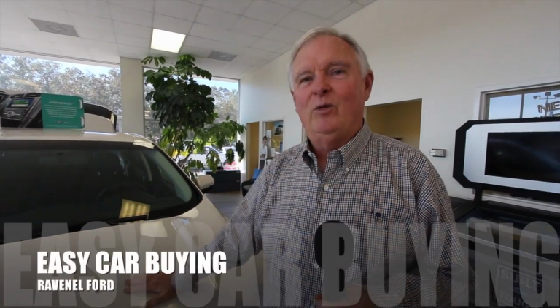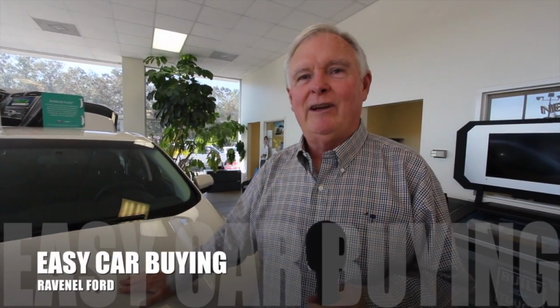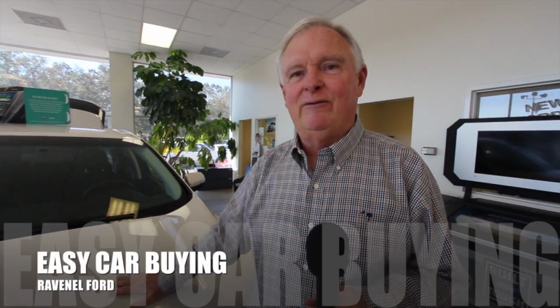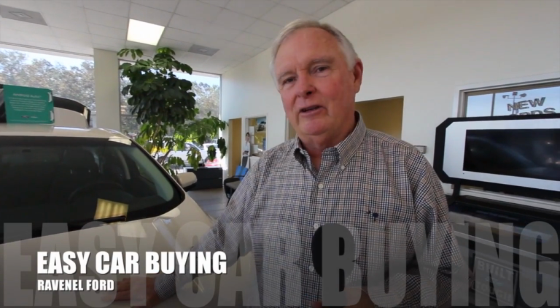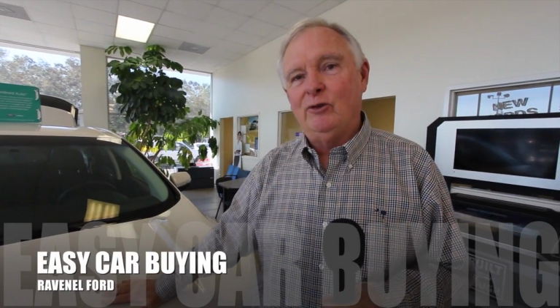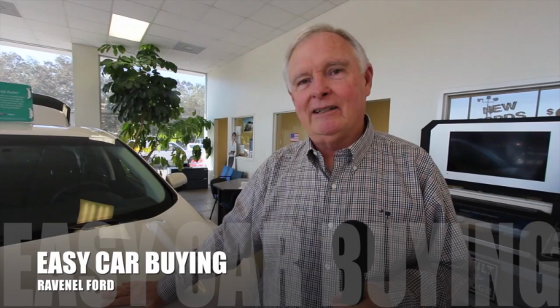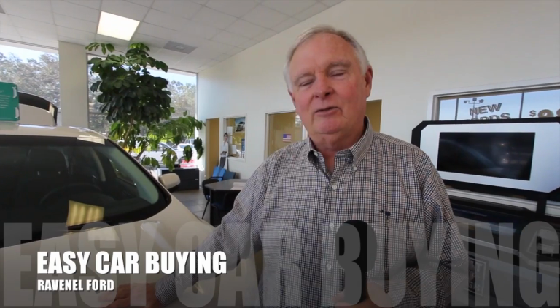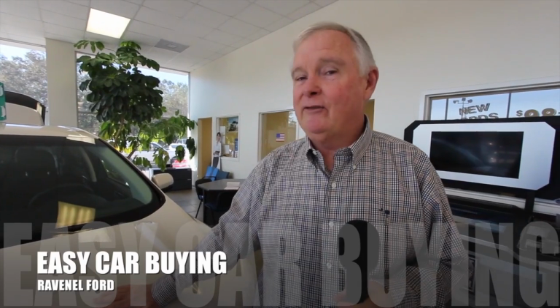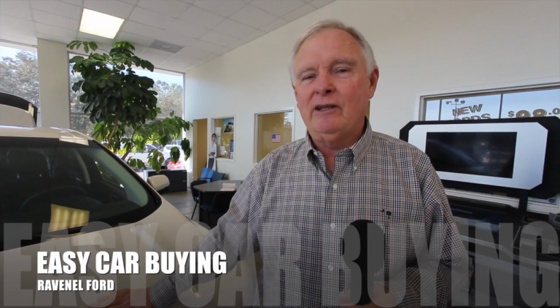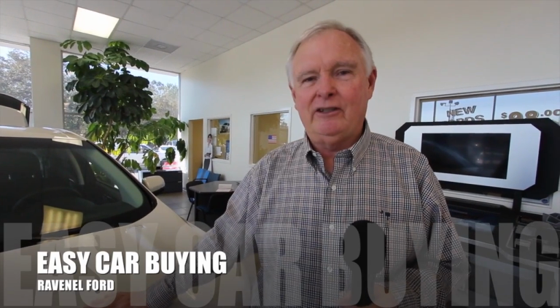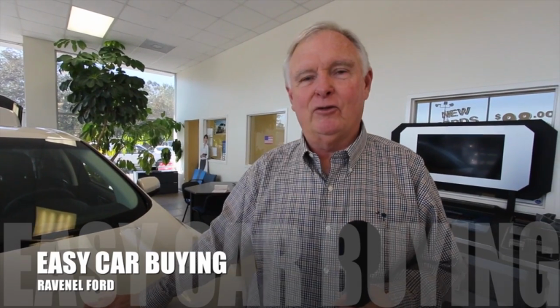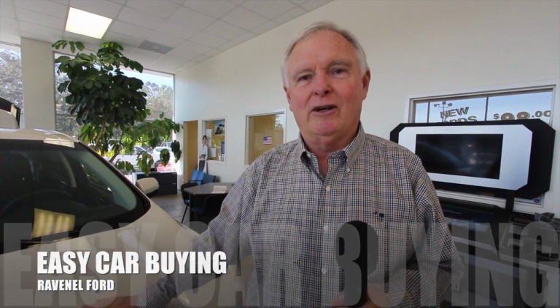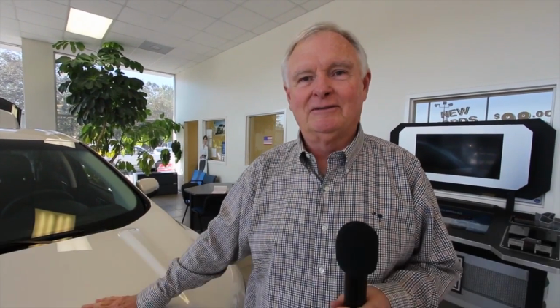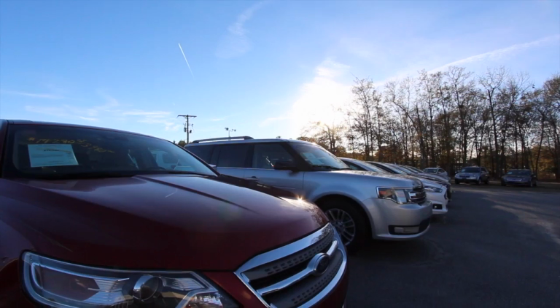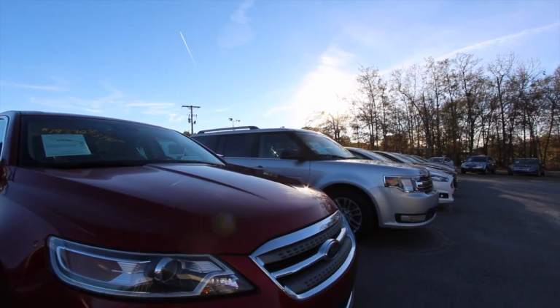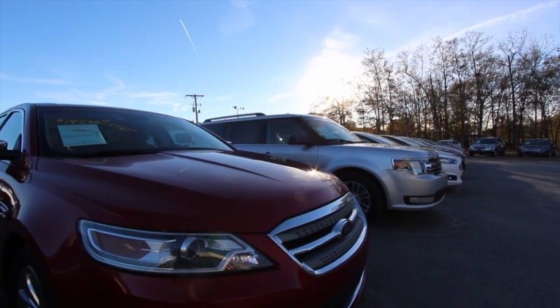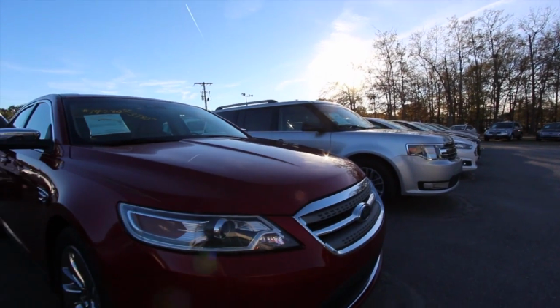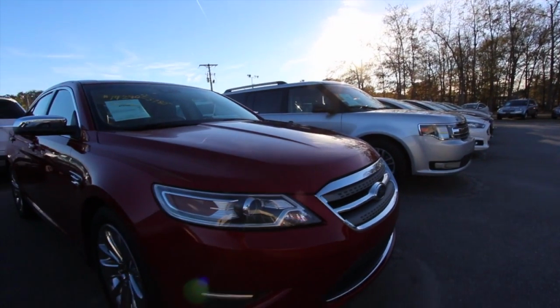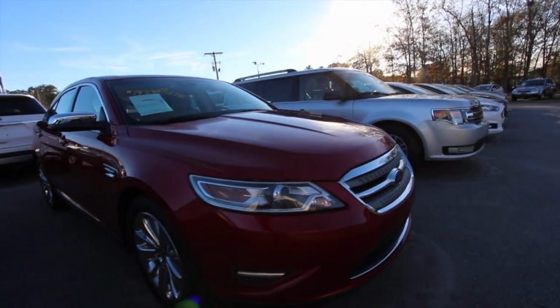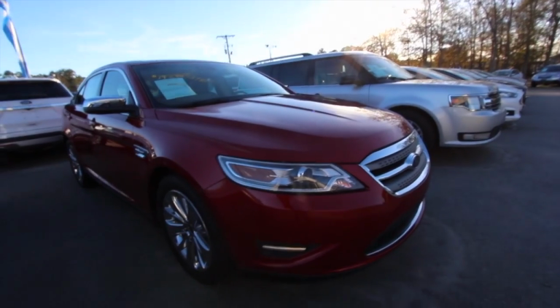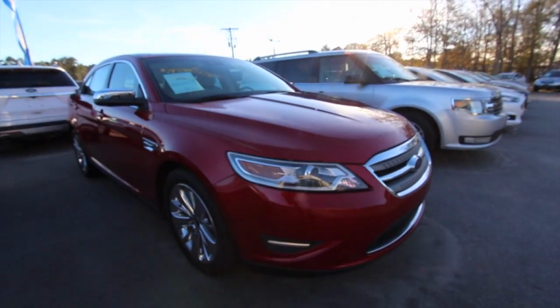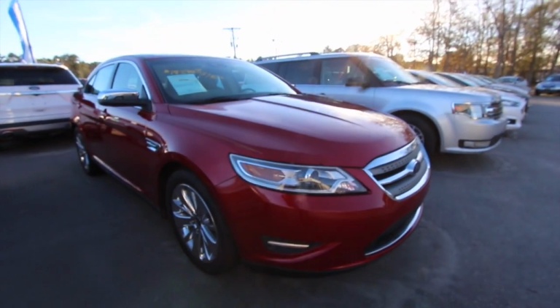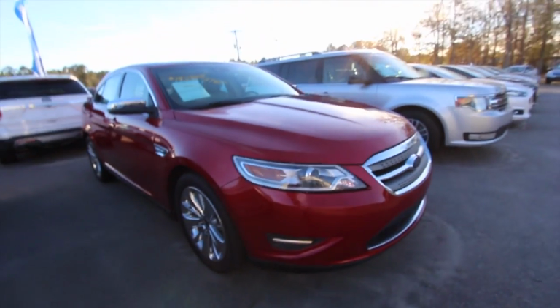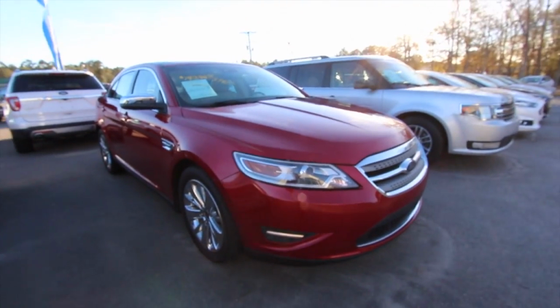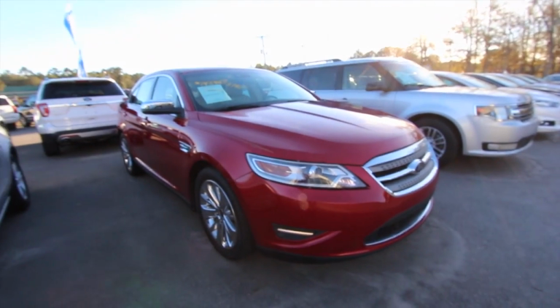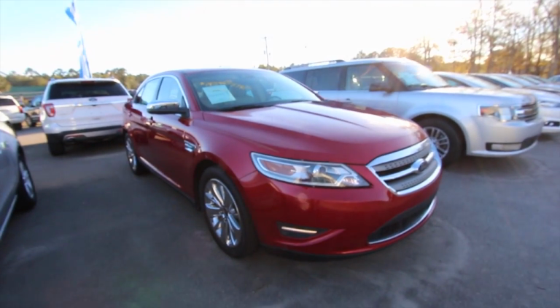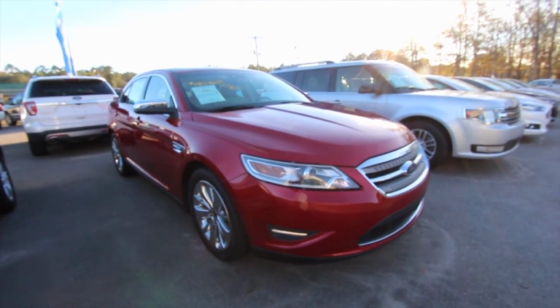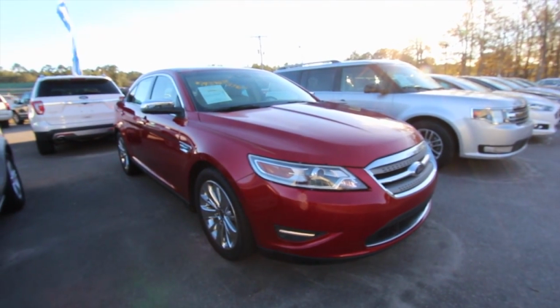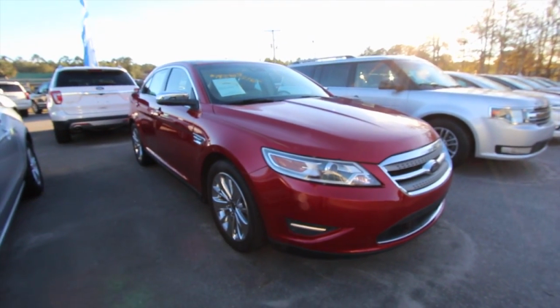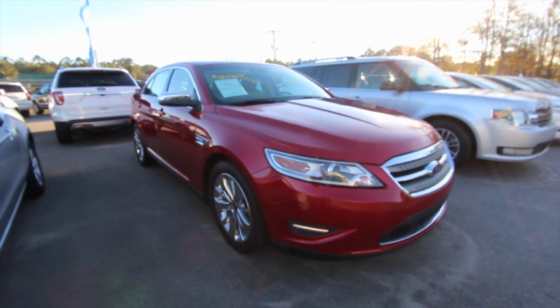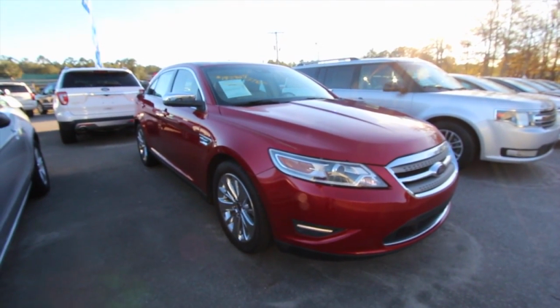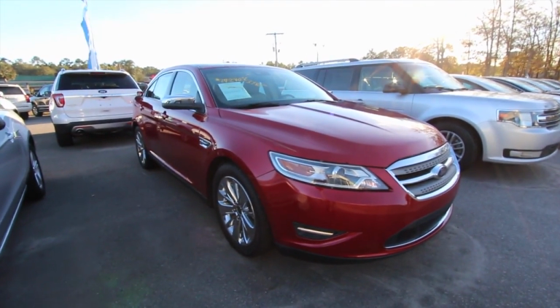Welcome to Ravenel Ford. I'm Dewey Nettles. We have some great videos for you to watch. What's up everybody? Let's spend some time together today on this video and take a look at the 2010 Ford Taurus.